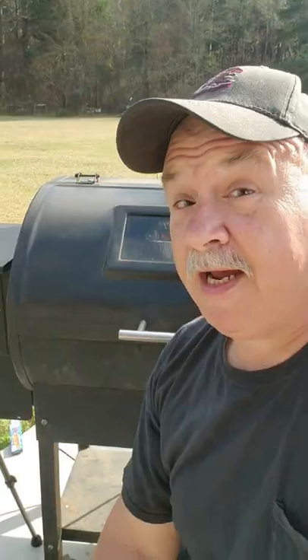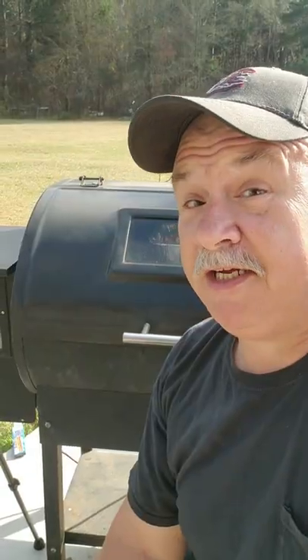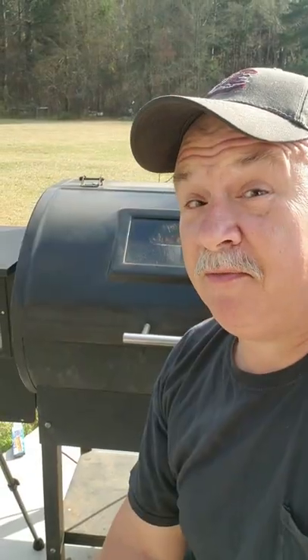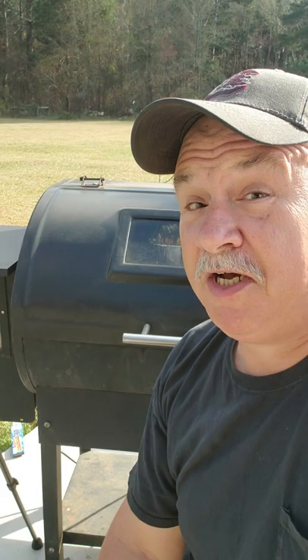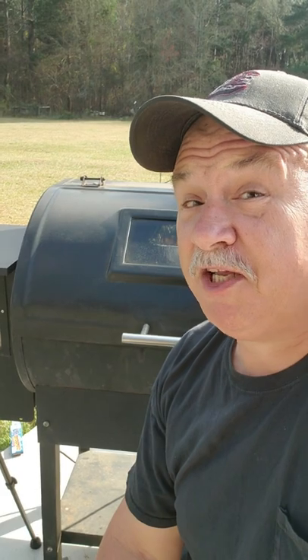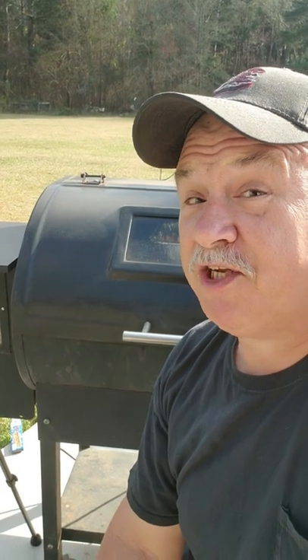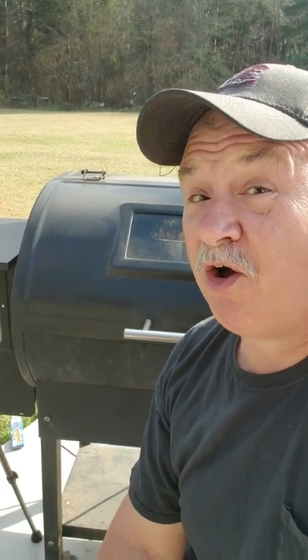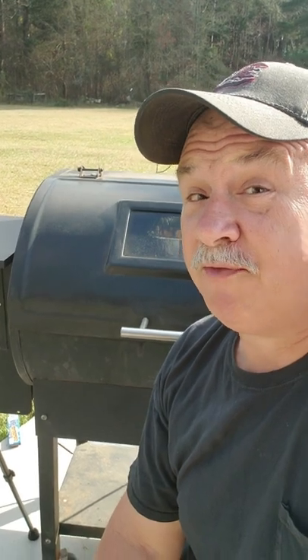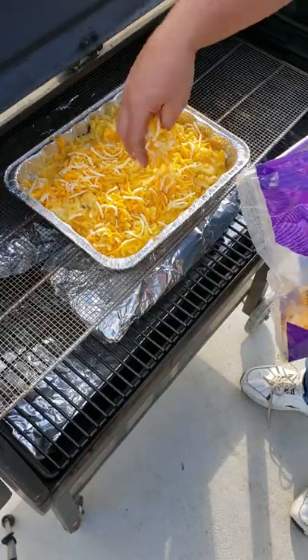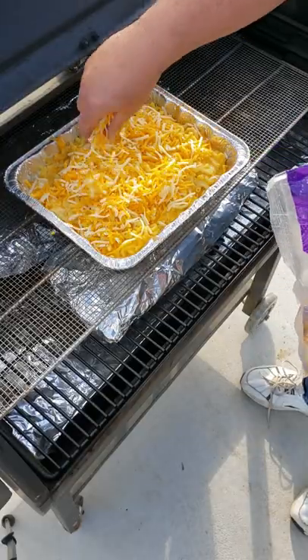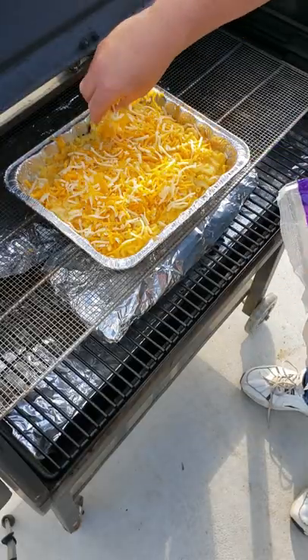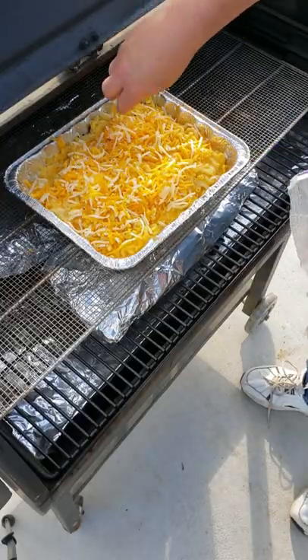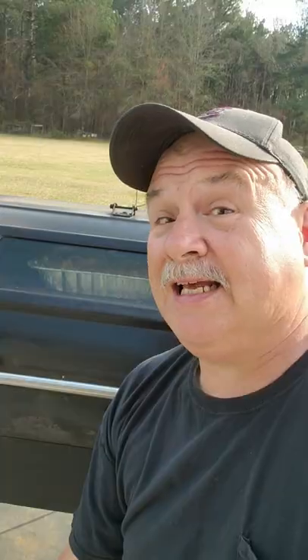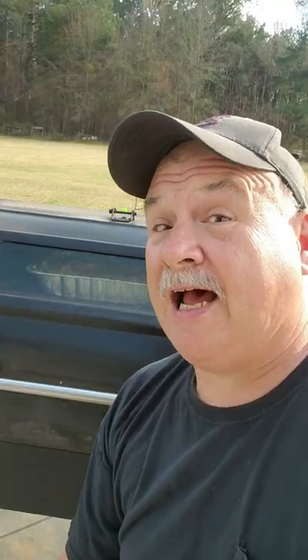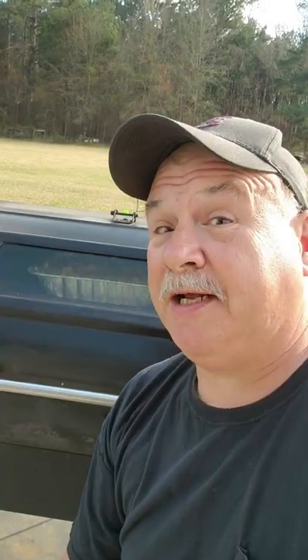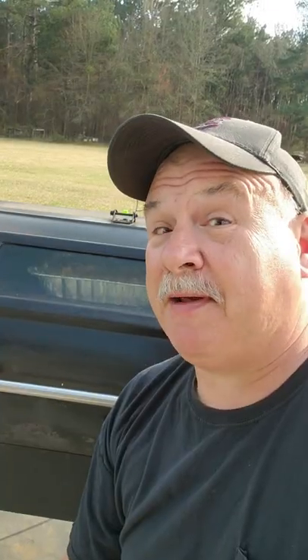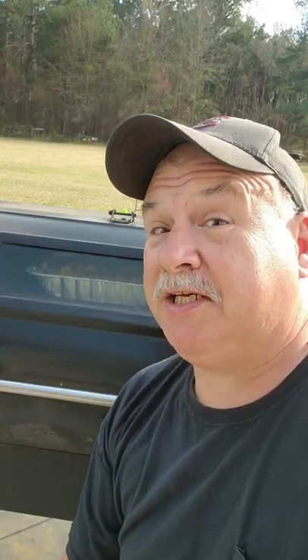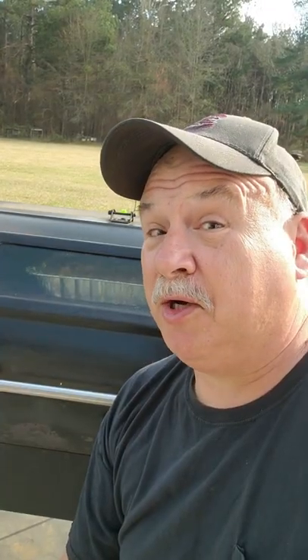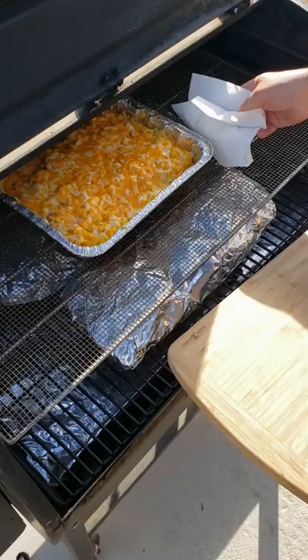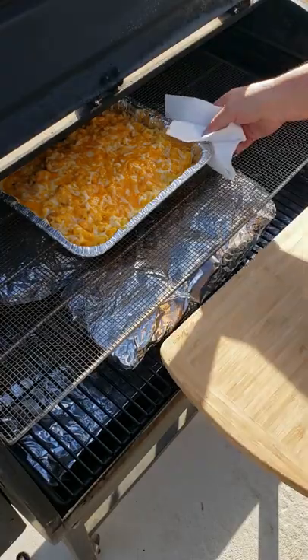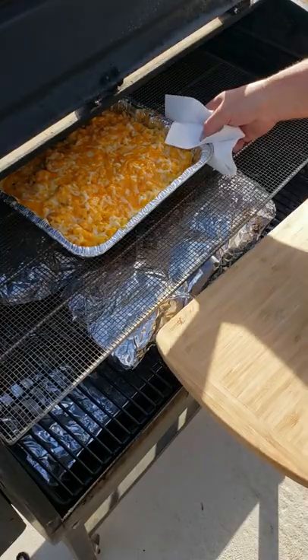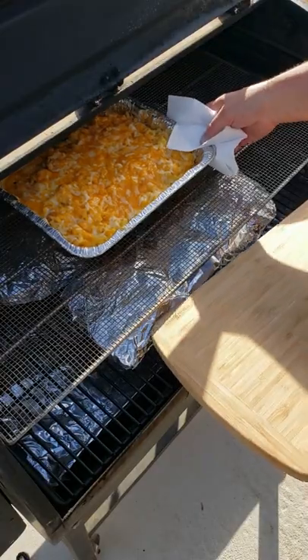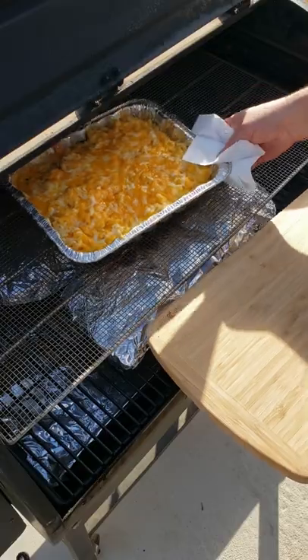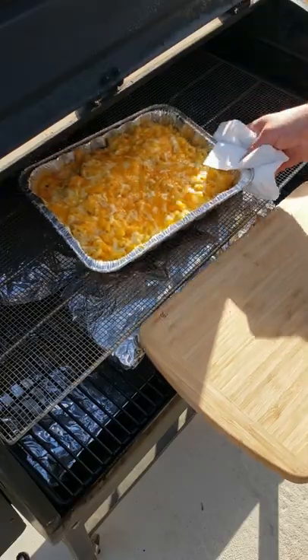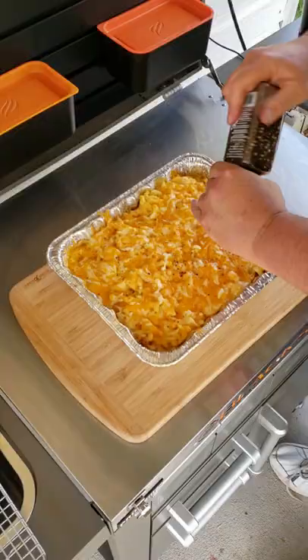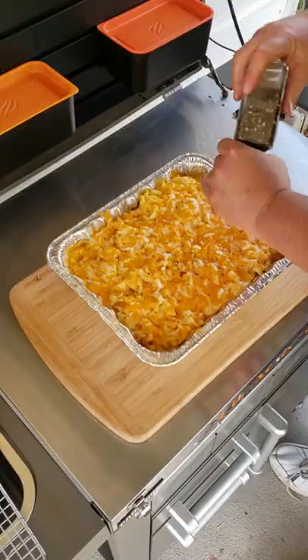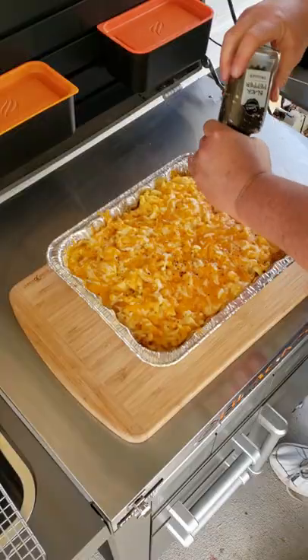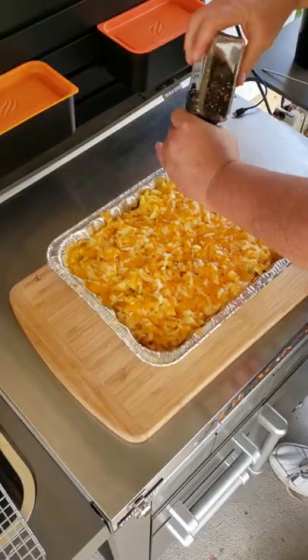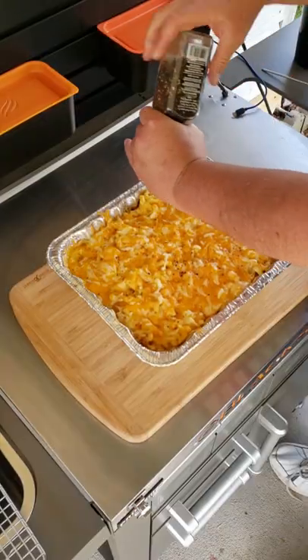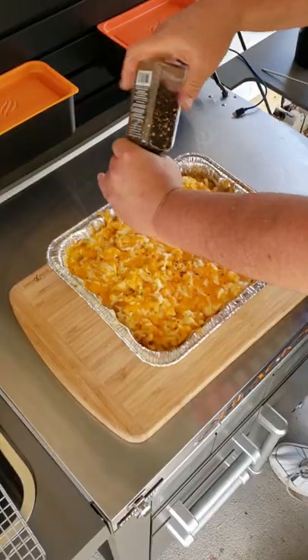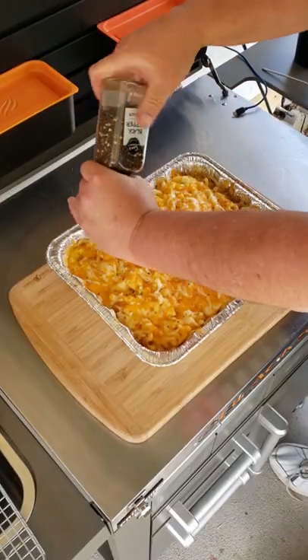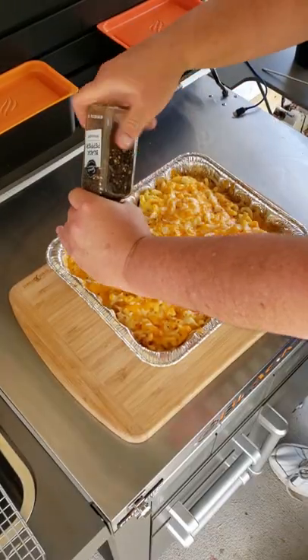Mac and cheese is almost done. Let's finish it off. Let's cheese it up. It's time to take this mac and cheese up. Look at that — gonna add that cracked pepper on top.